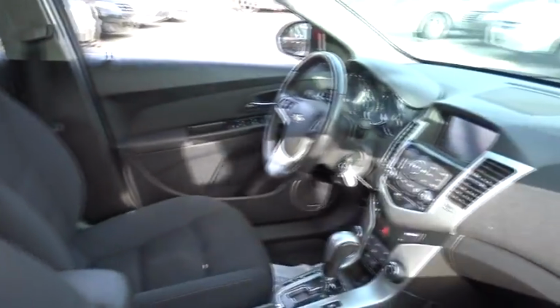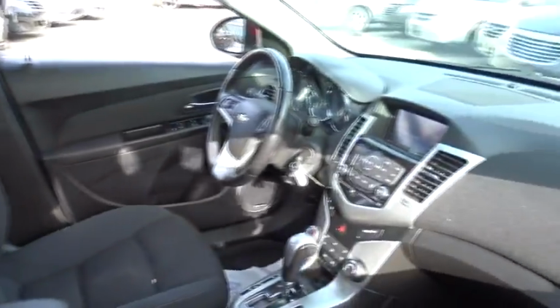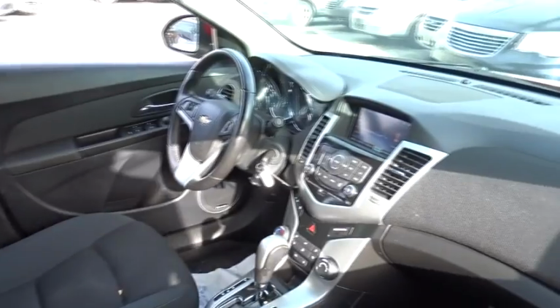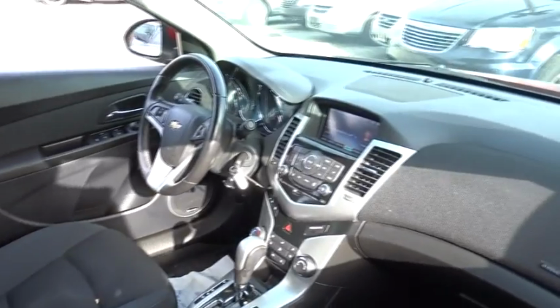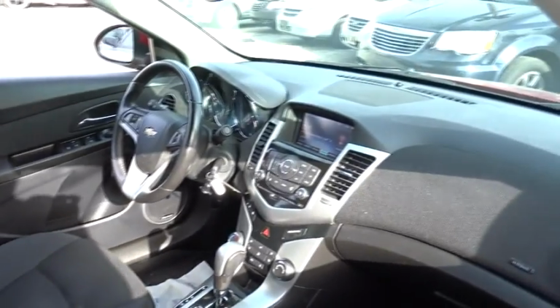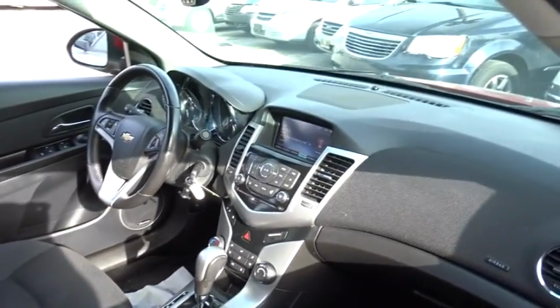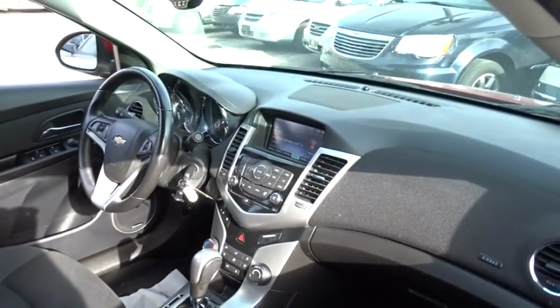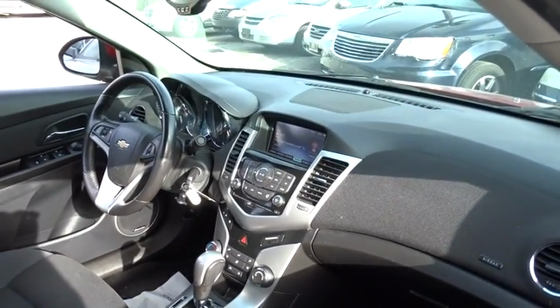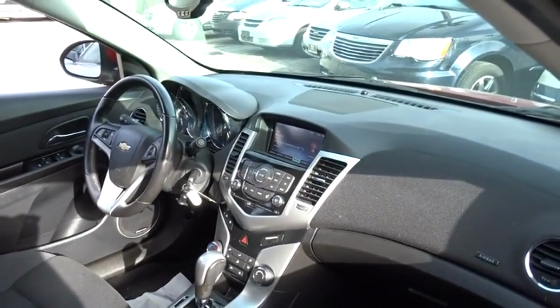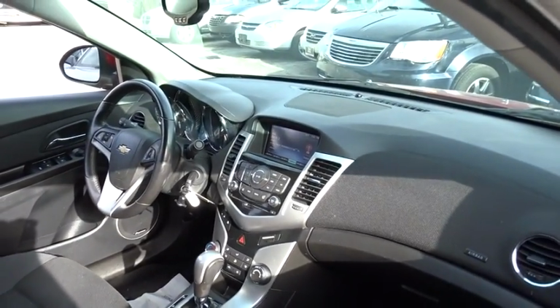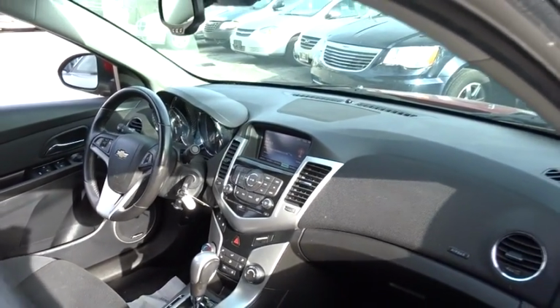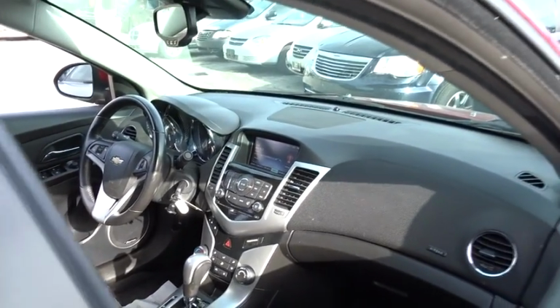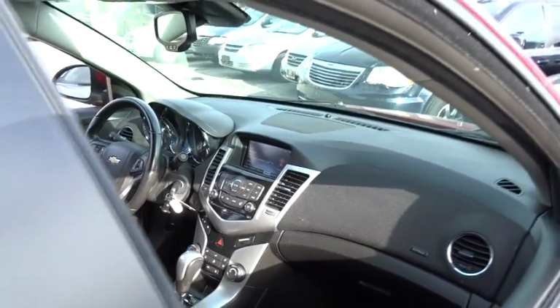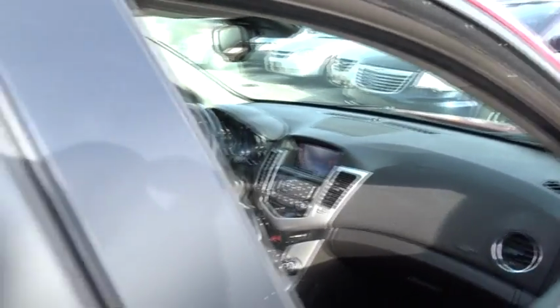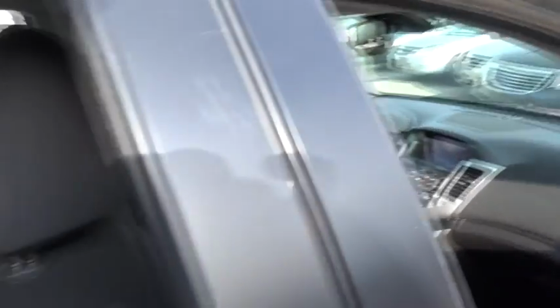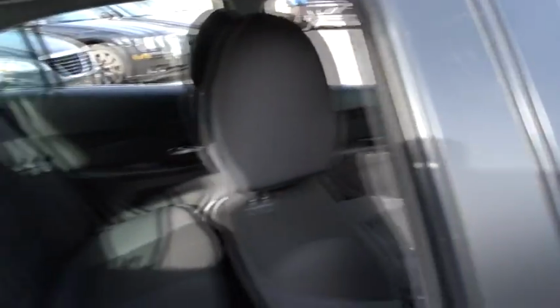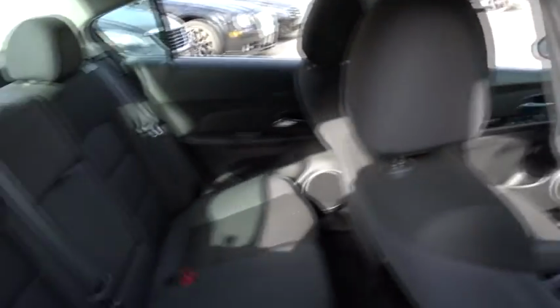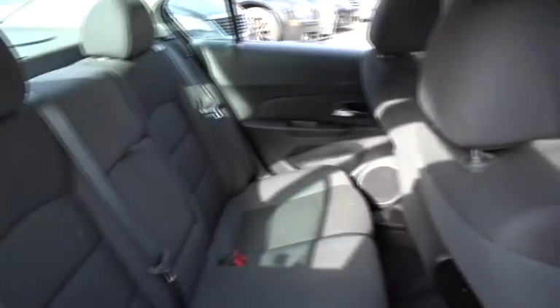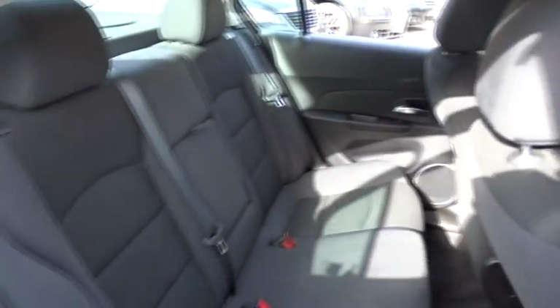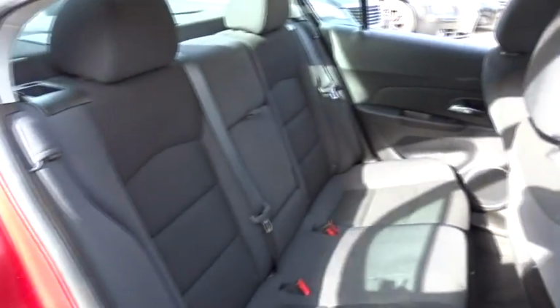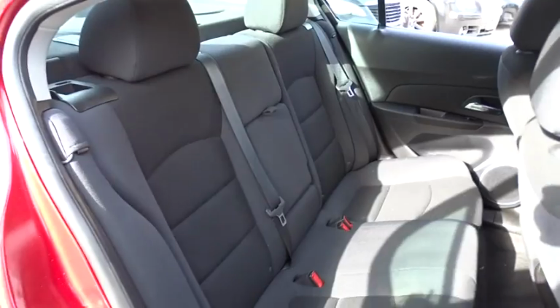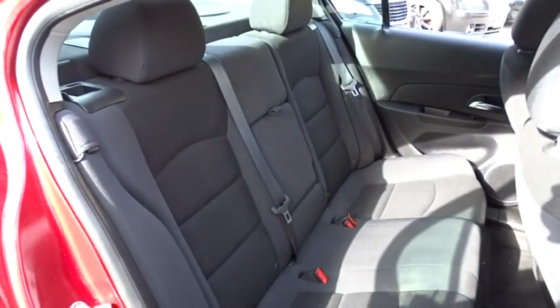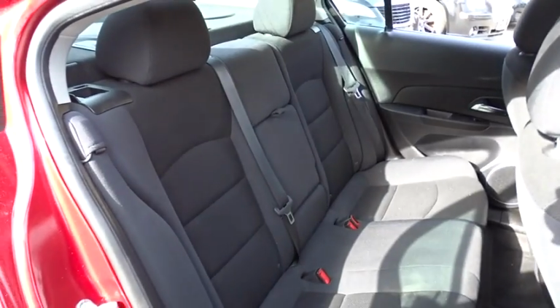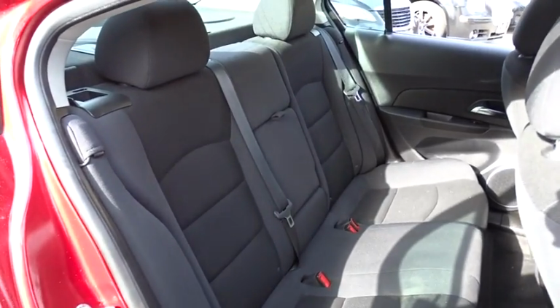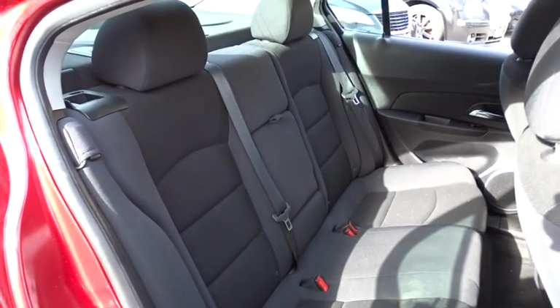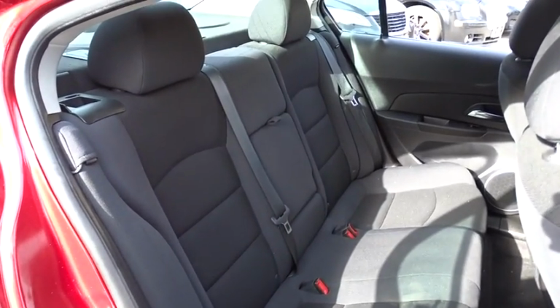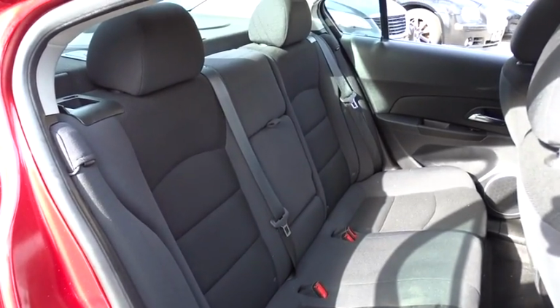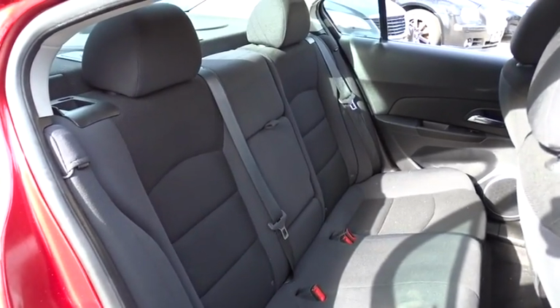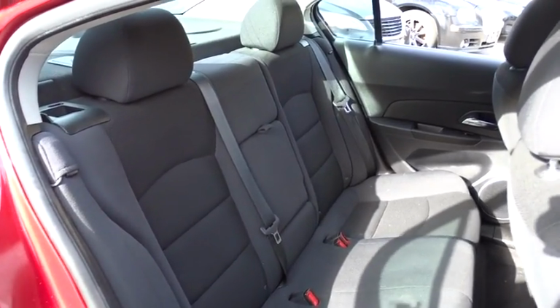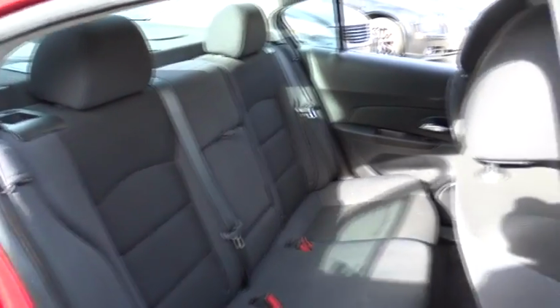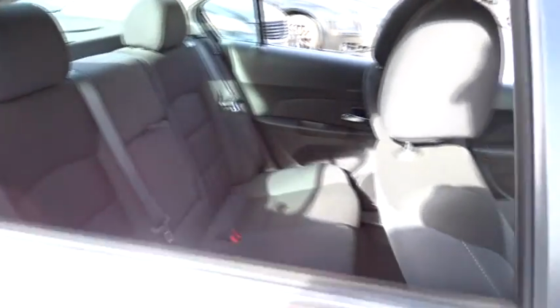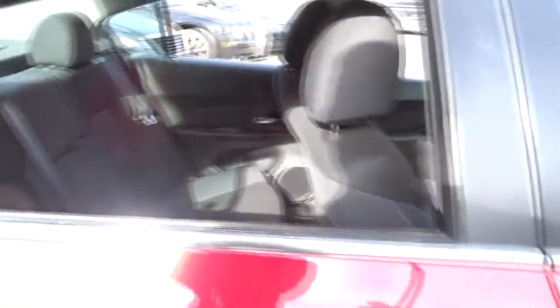Leather-wrapped steering wheel. Adjustable steering wheel. Power steering. Aluminum wheels. Cruise control. Floor mats. Rear defrost. AM FM stereo radio. Front wheel drive.